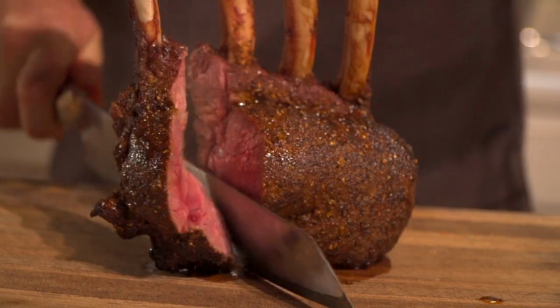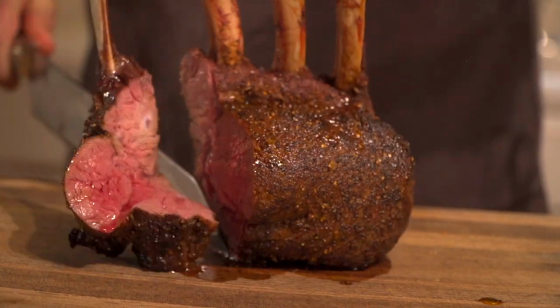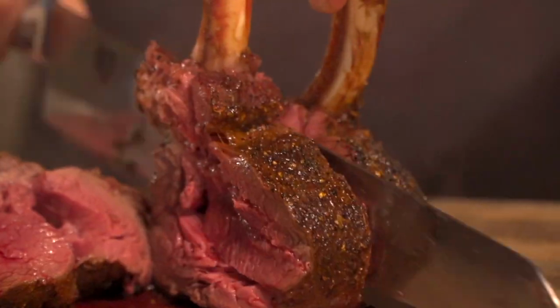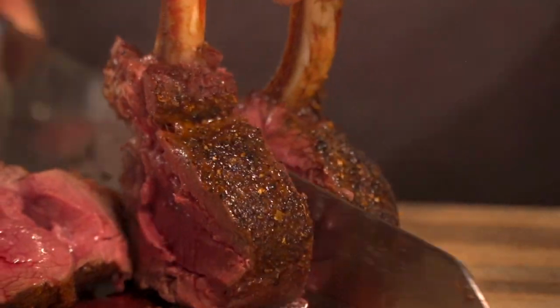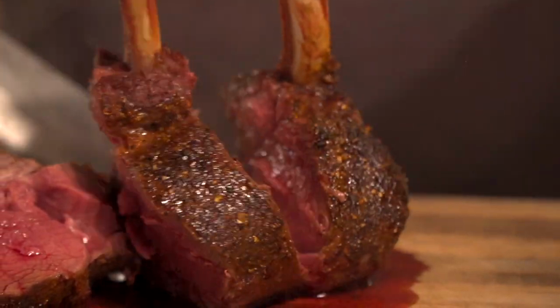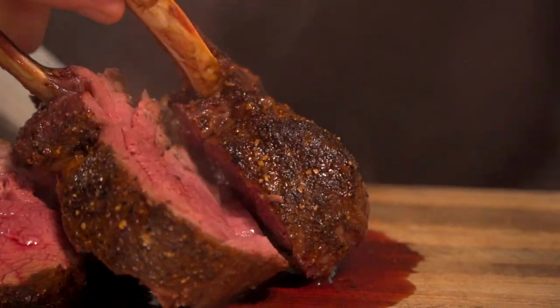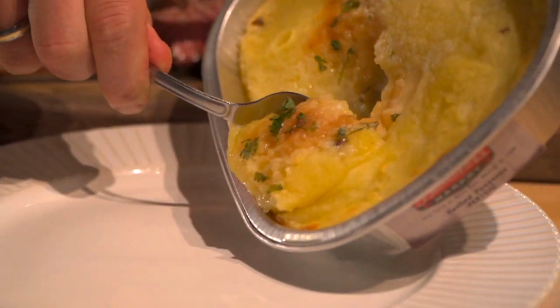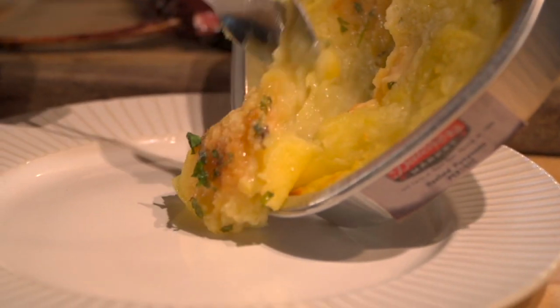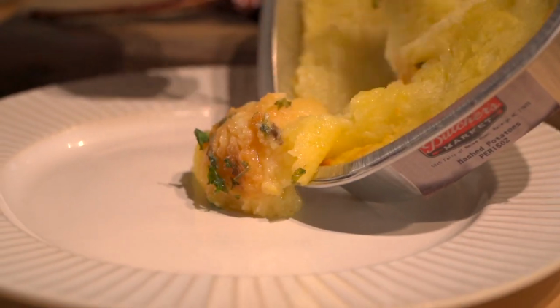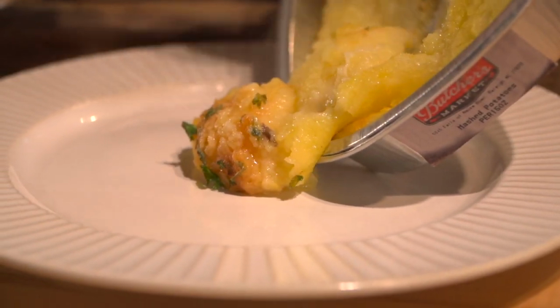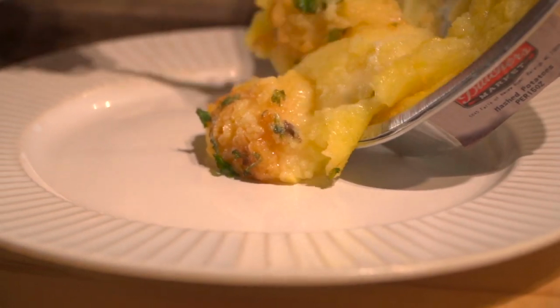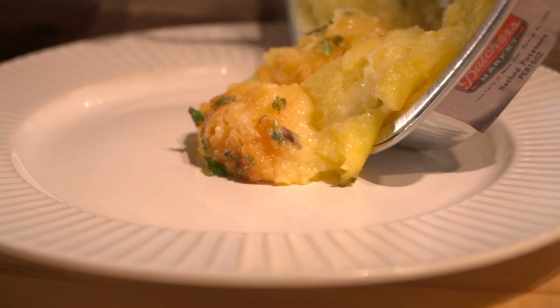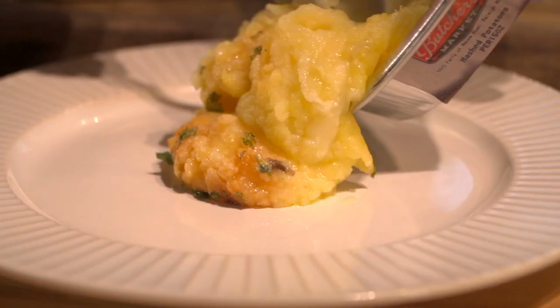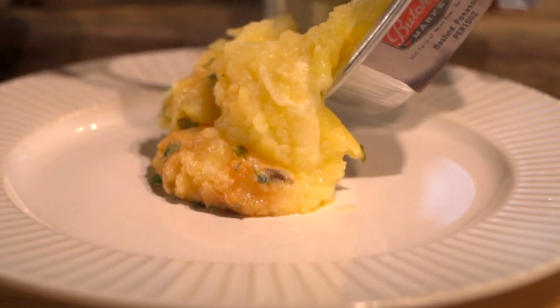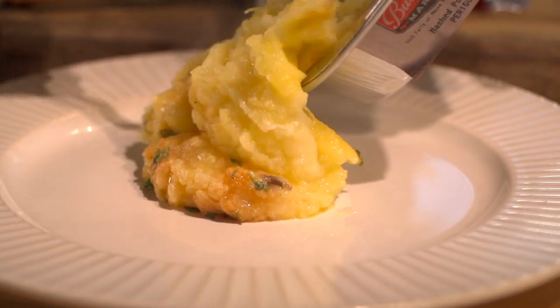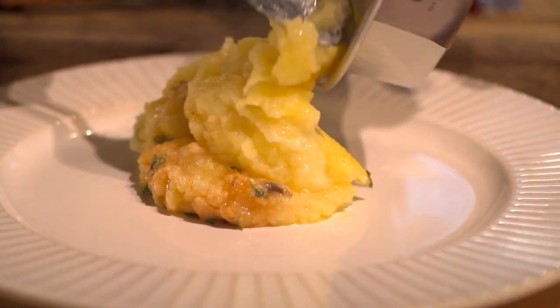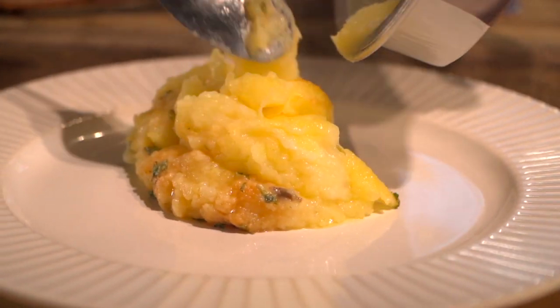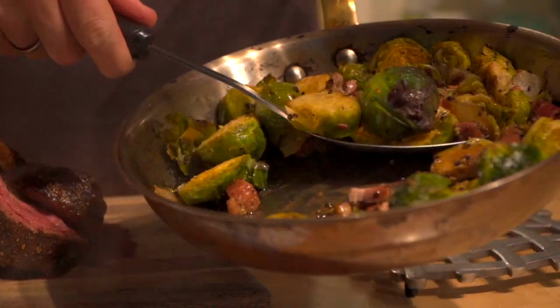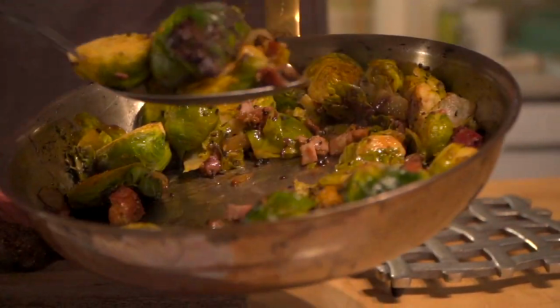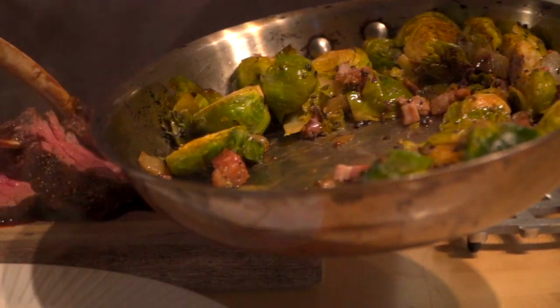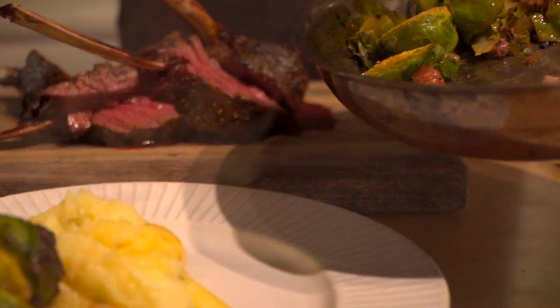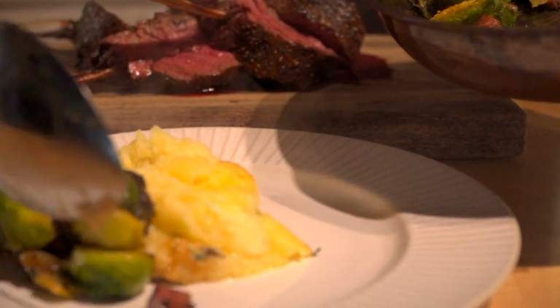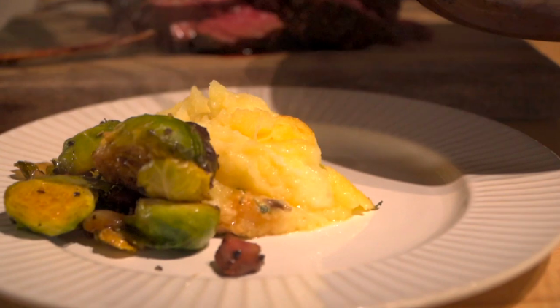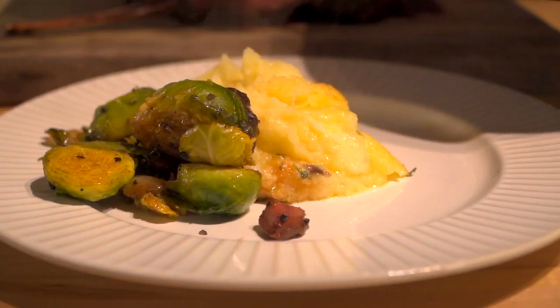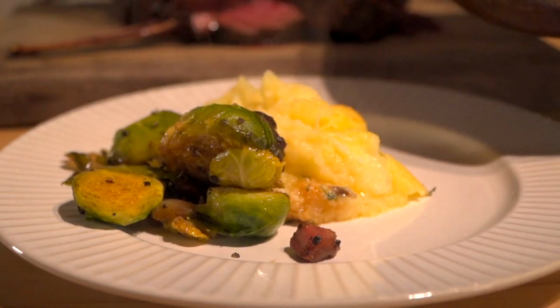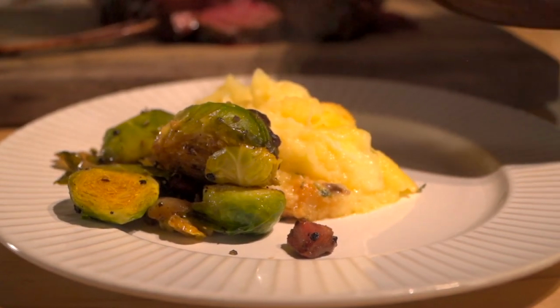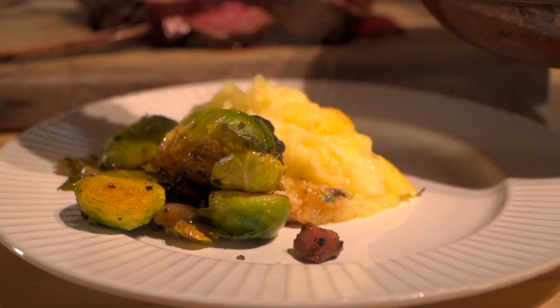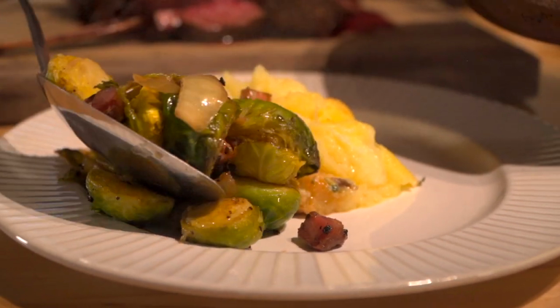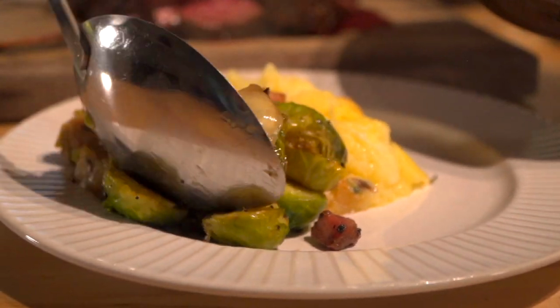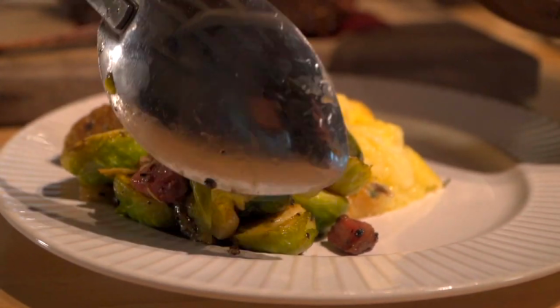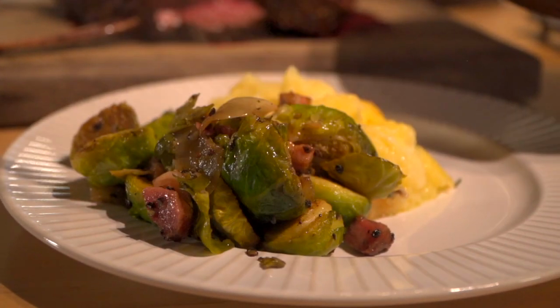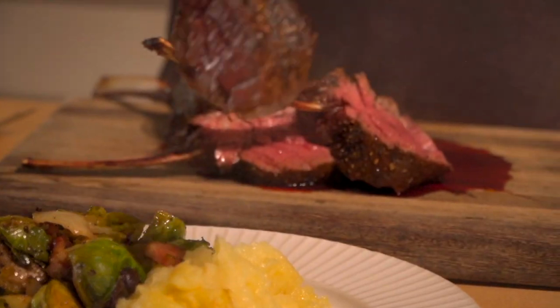Now we're going to plate it up. Let's use those beautiful mashed potatoes as a base, surround it with the Brussels sprouts and bacon, and top it with that gorgeous rack. That is coast-to-coast deliciousness, and I love cooking that rack right on top of the Brussels sprouts.